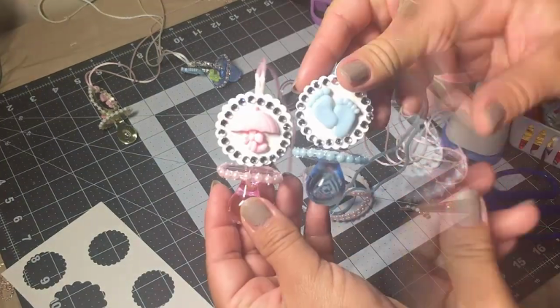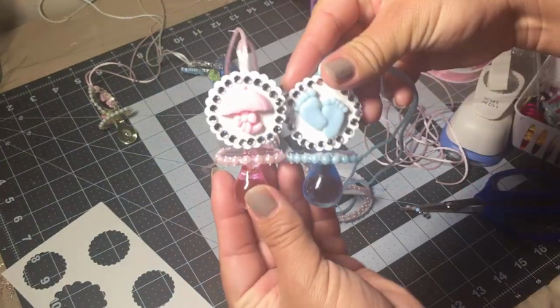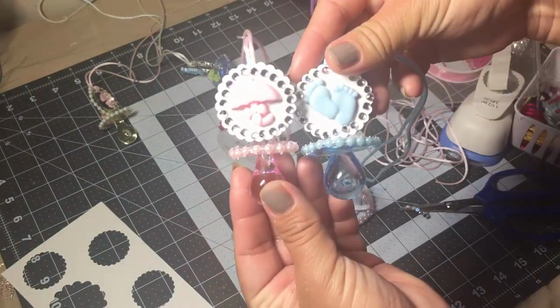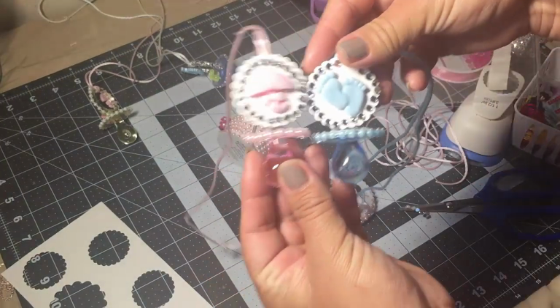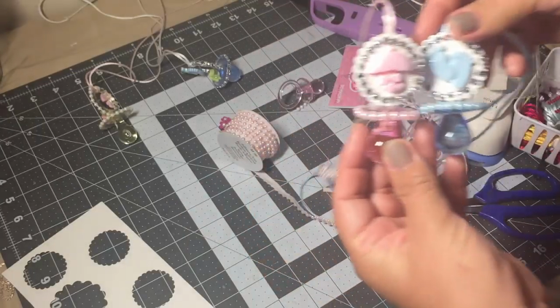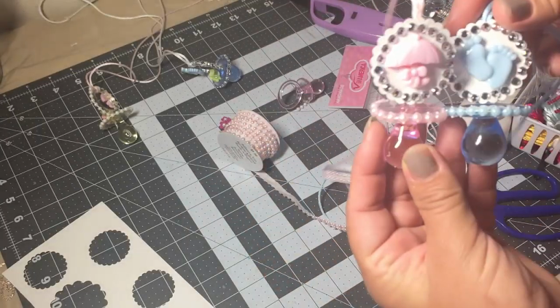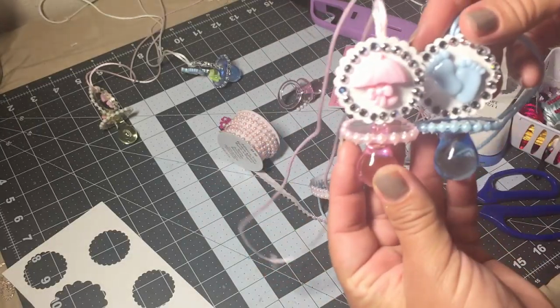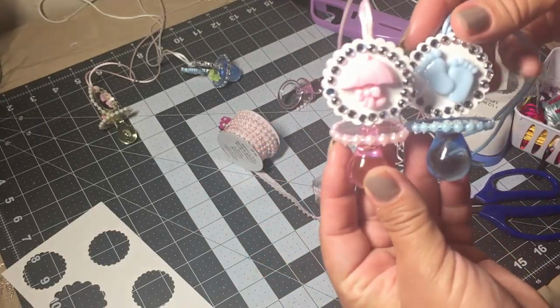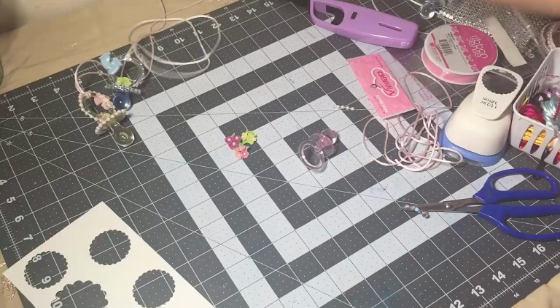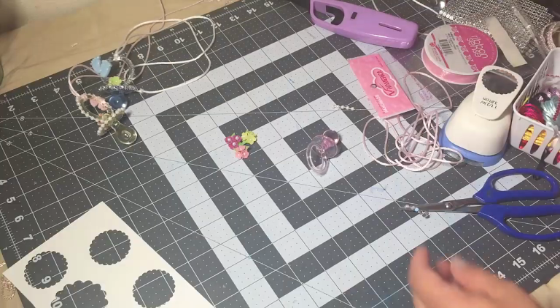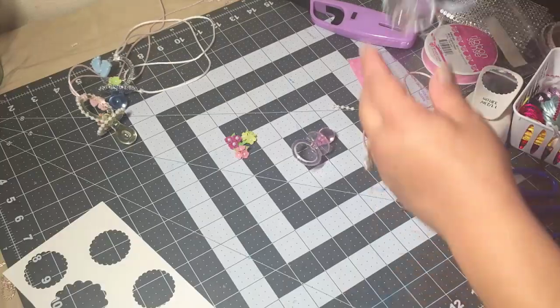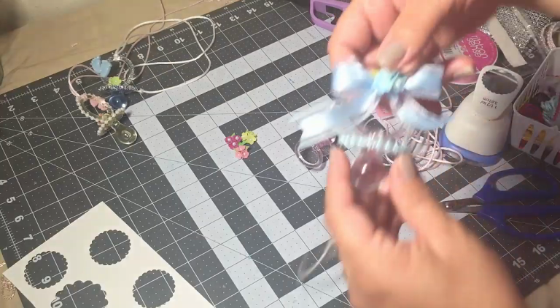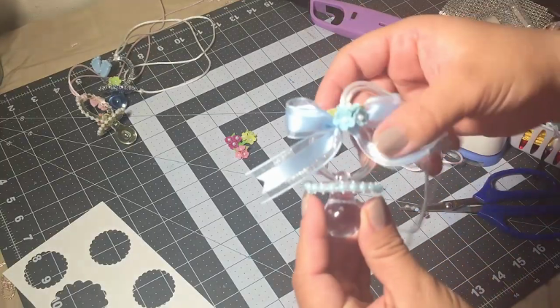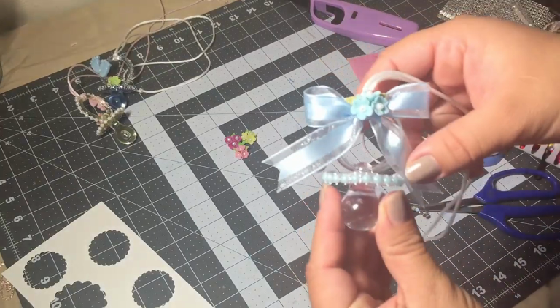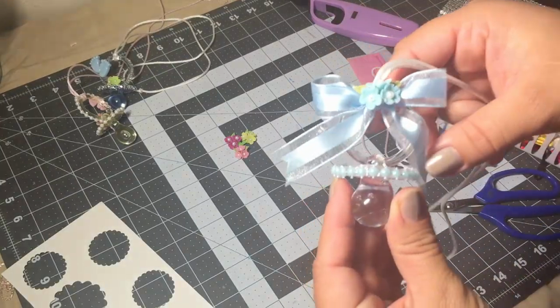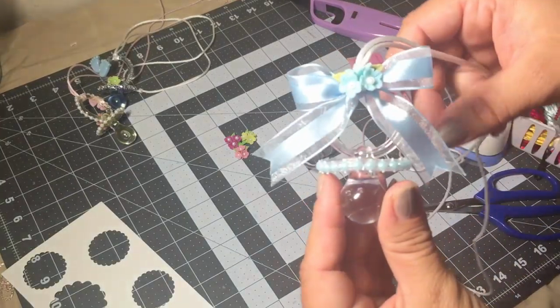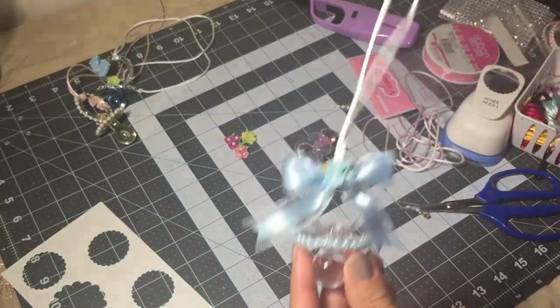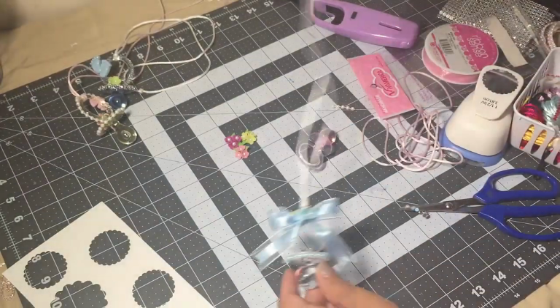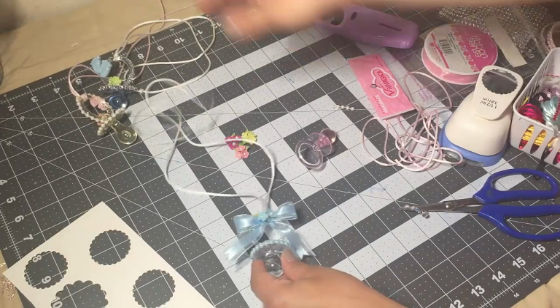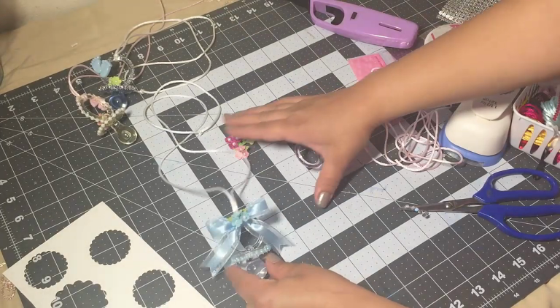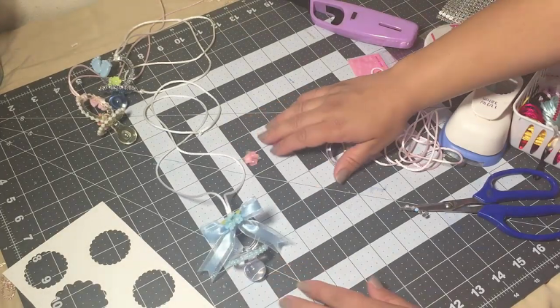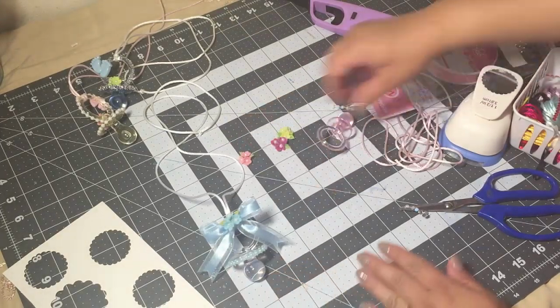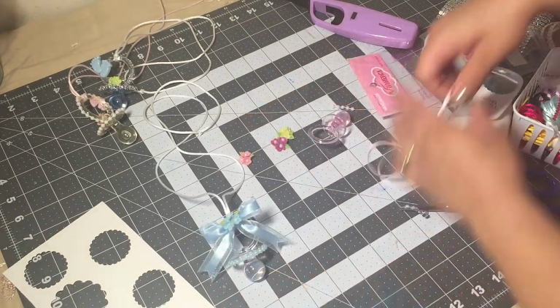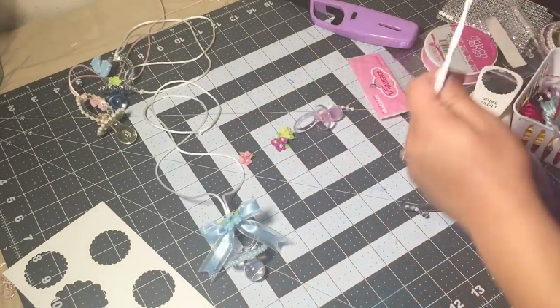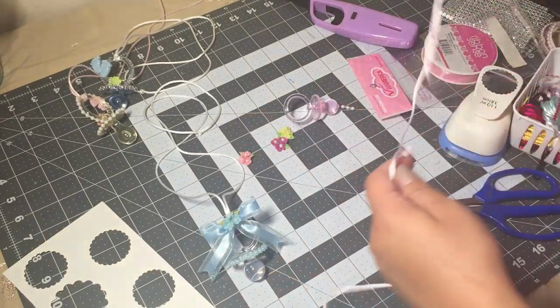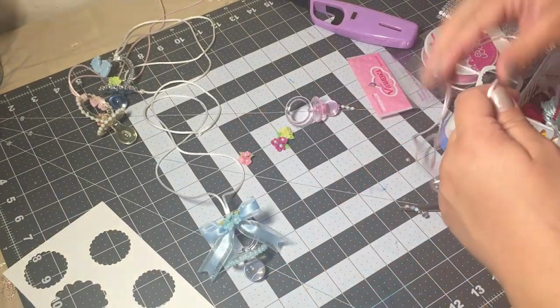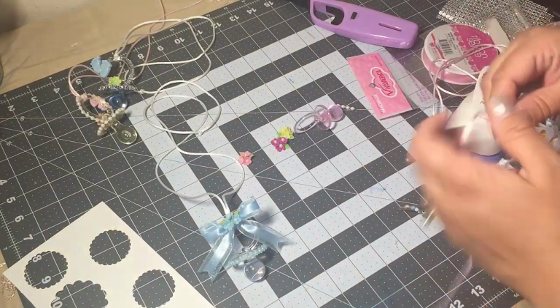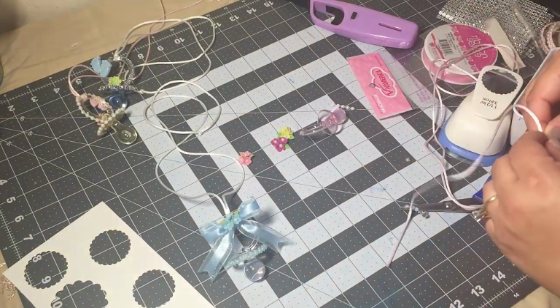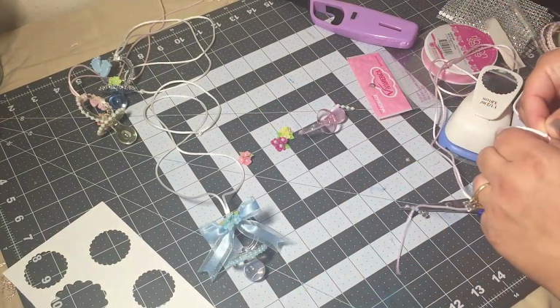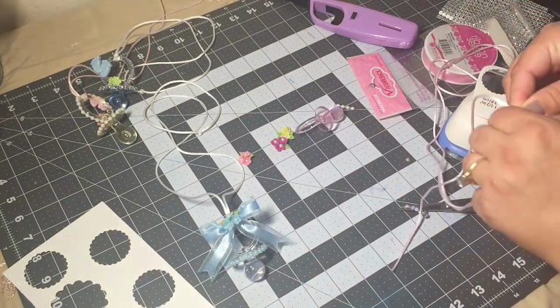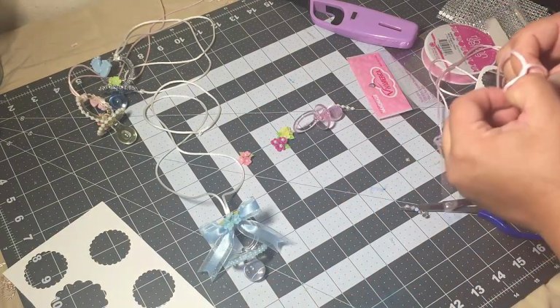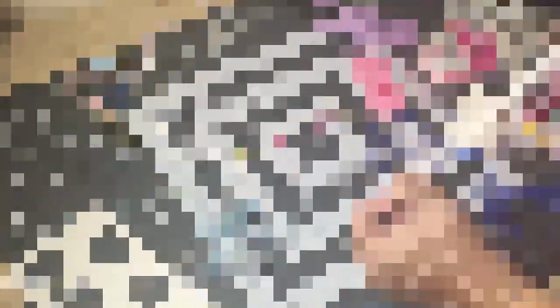That's it for pacifier number two! For the third one I'm just gonna skip the first part and show you guys where I'm making the bow, since there's not a lot to explain and the video is way too long already.